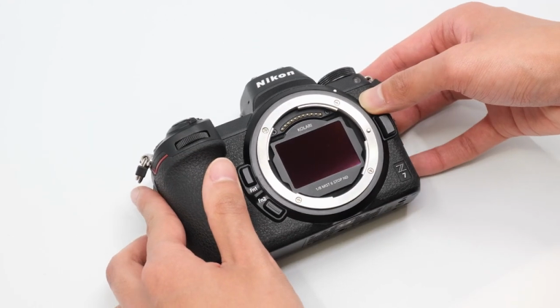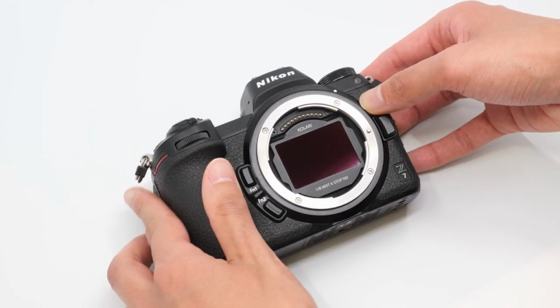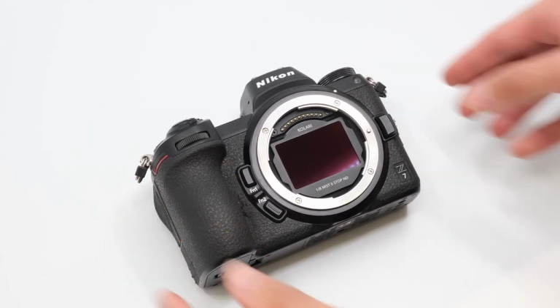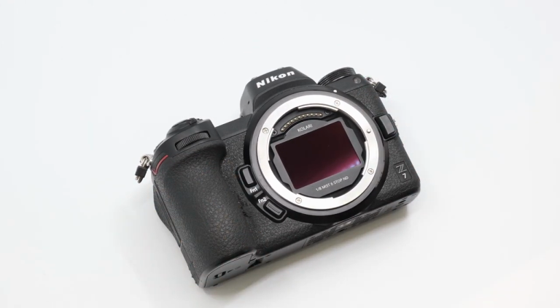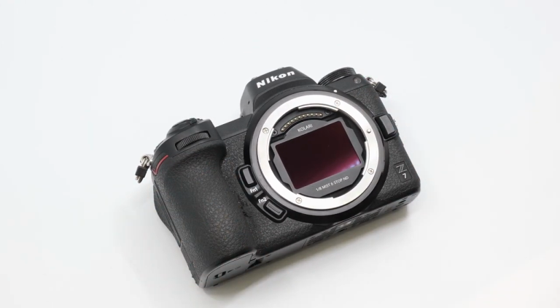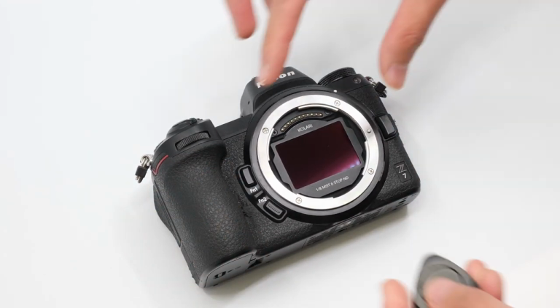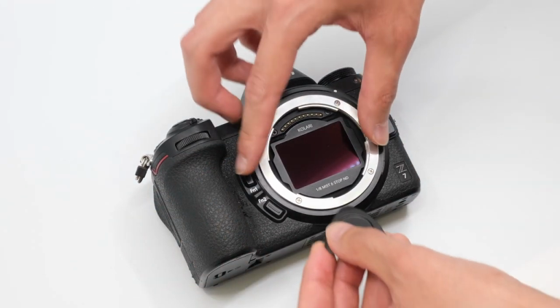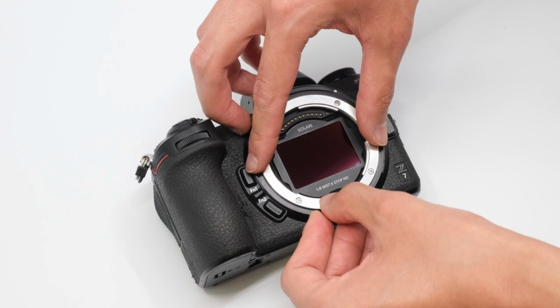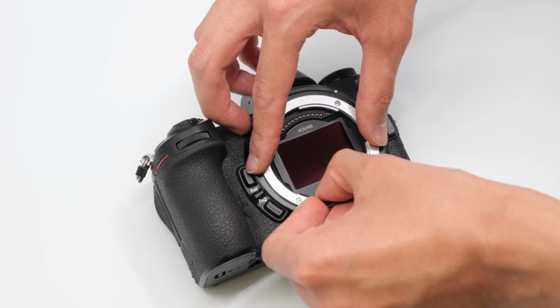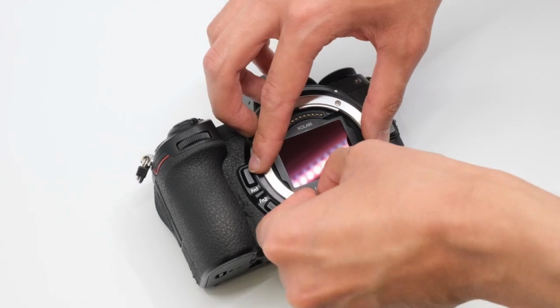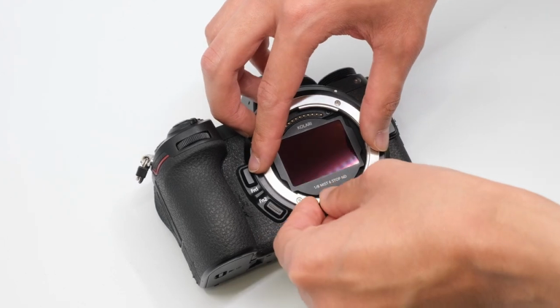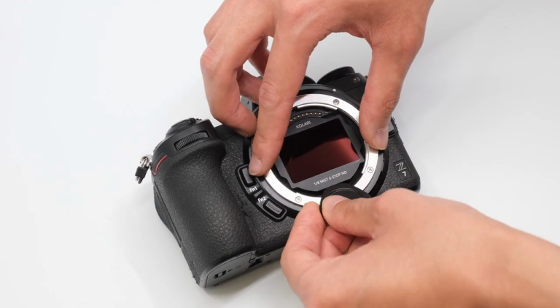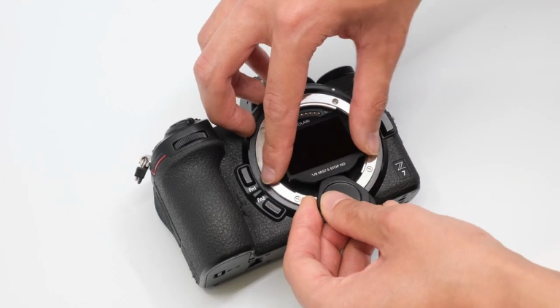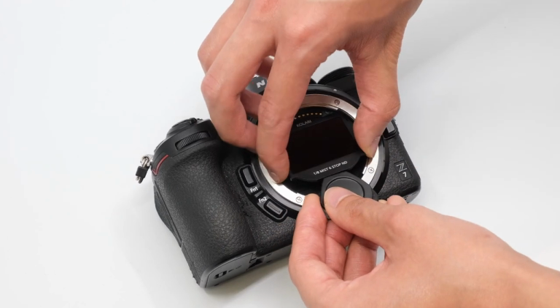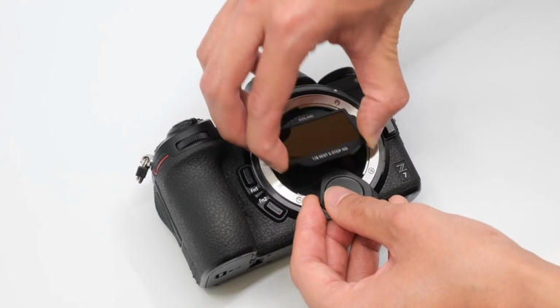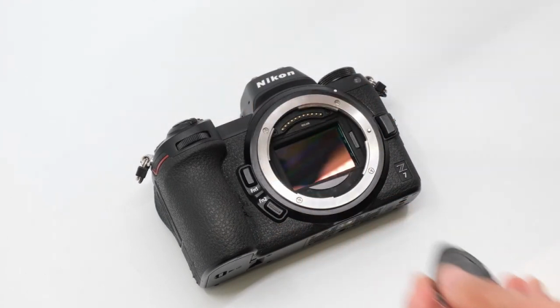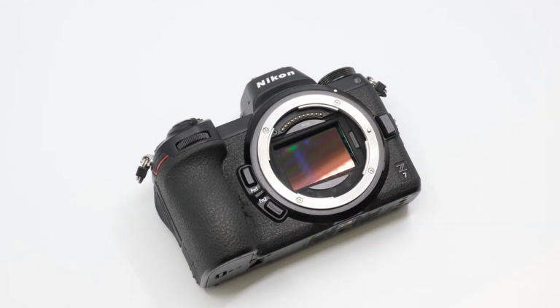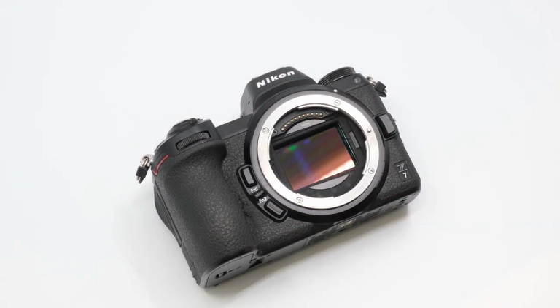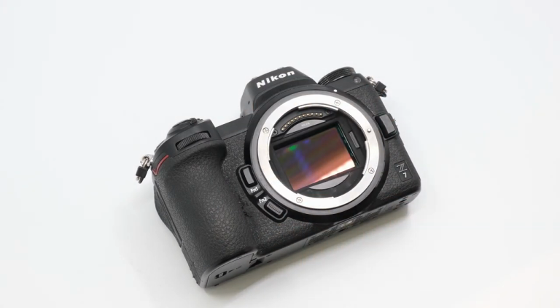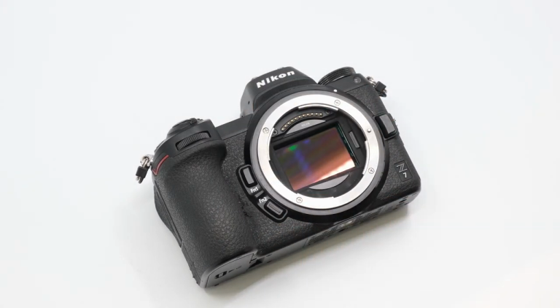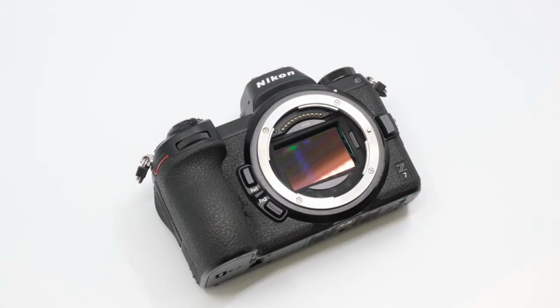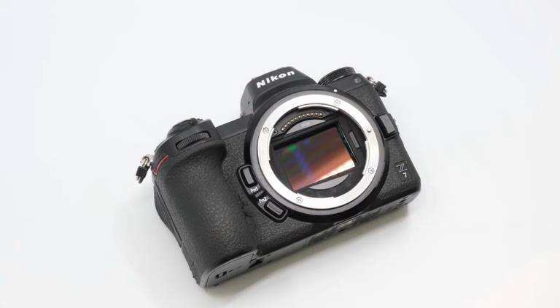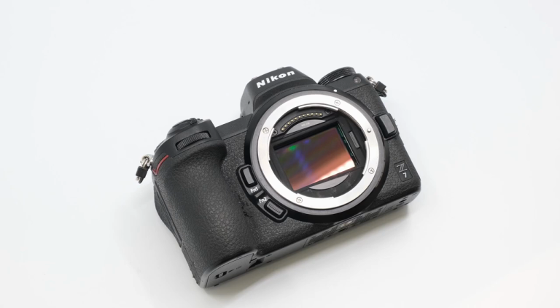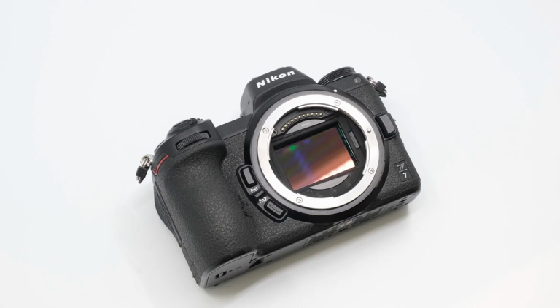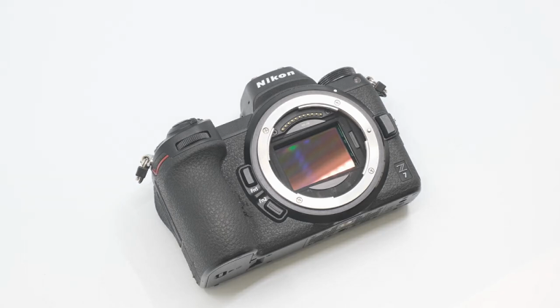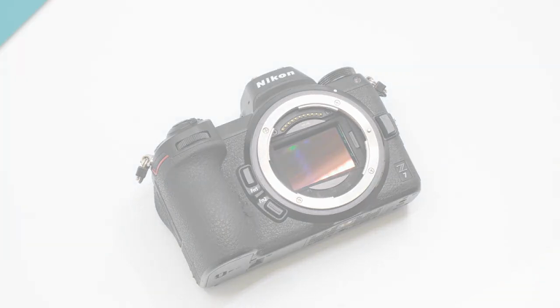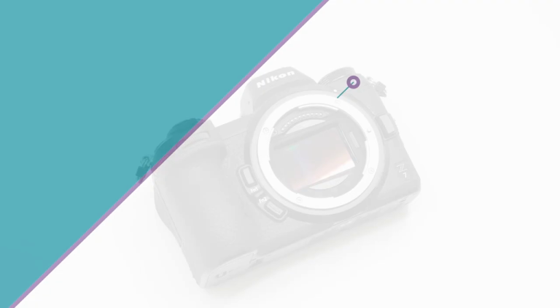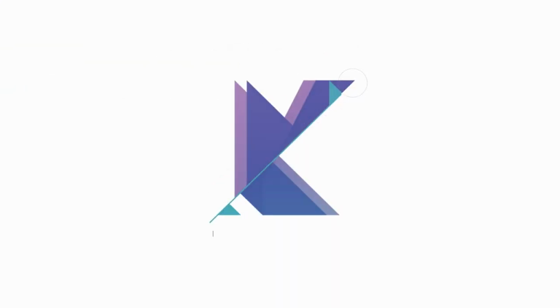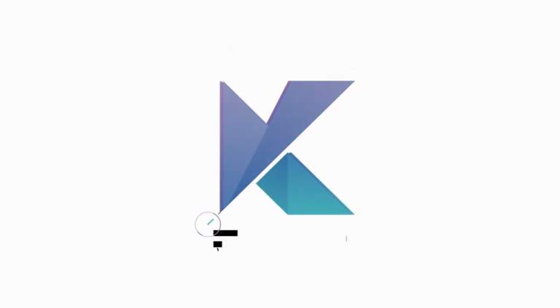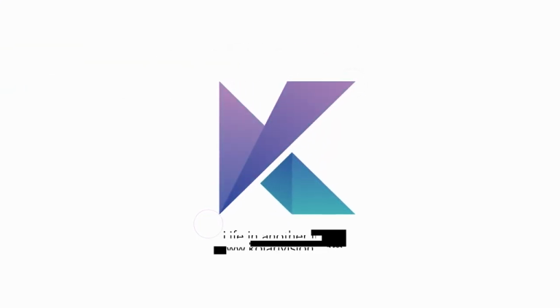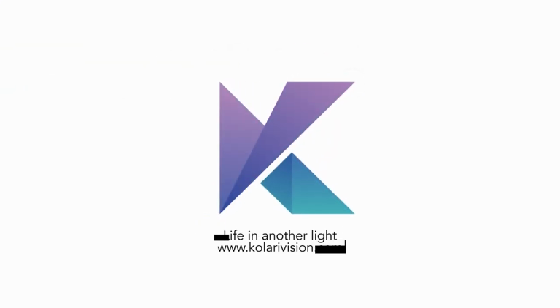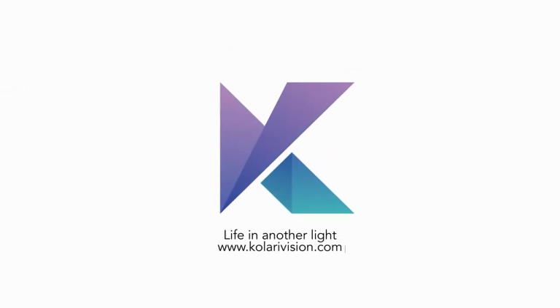To remove the clip and filter, use the included removal tool to lift the bottom end of the filter and pick it up with your other hand. Please follow these instructions carefully for a clean installation of our clip and filters.